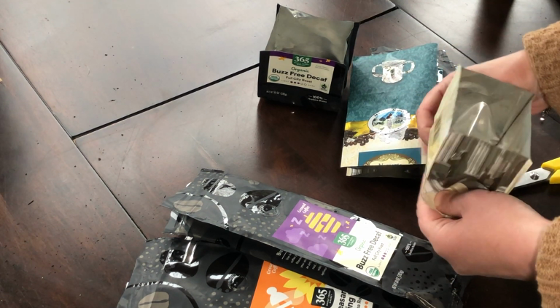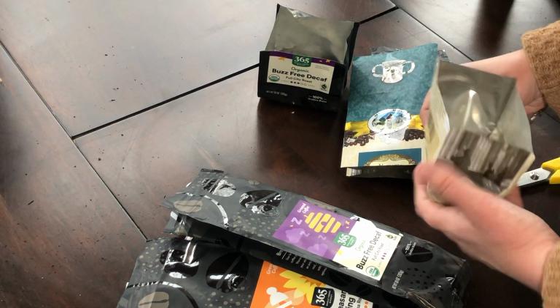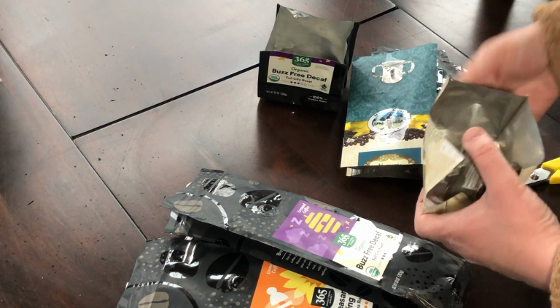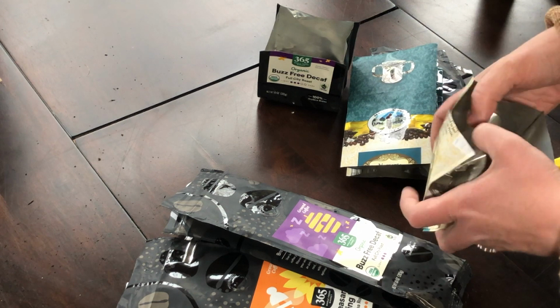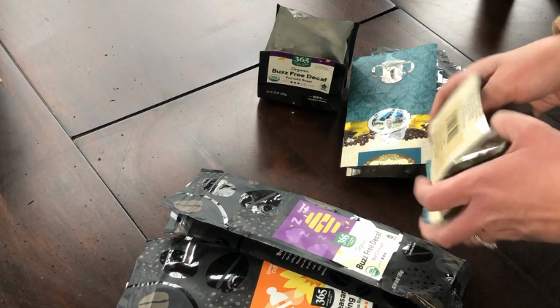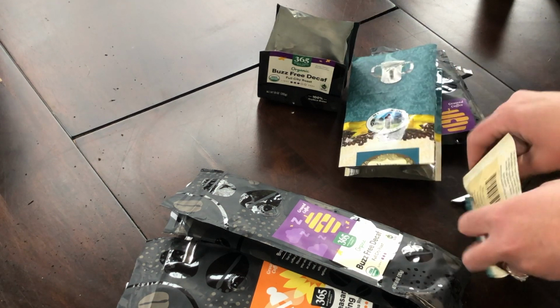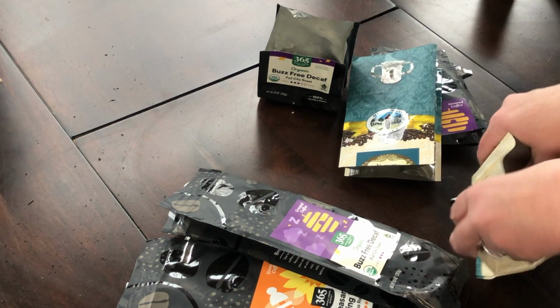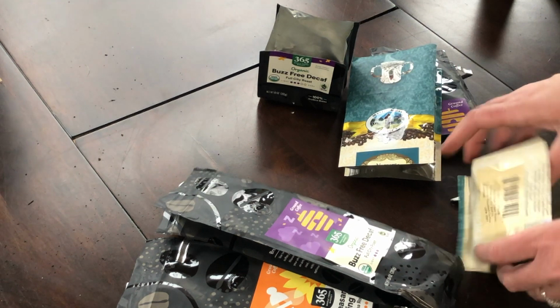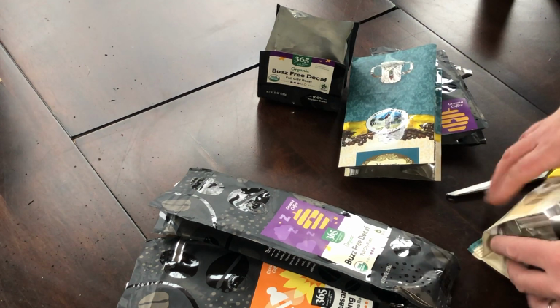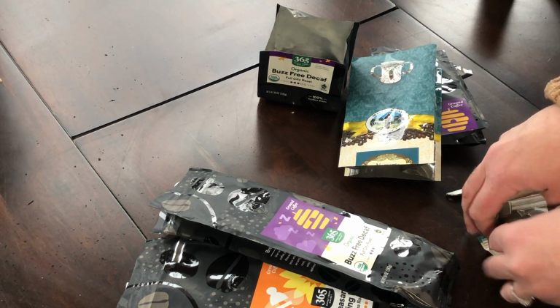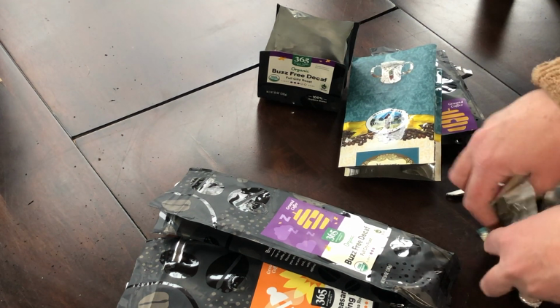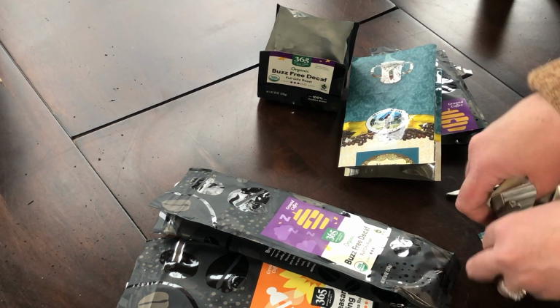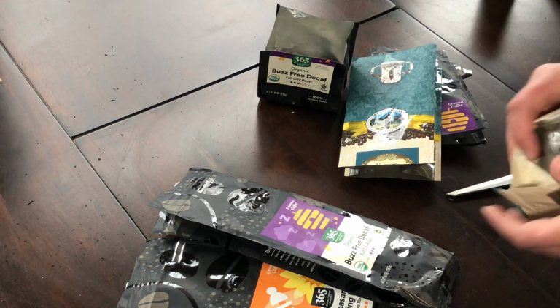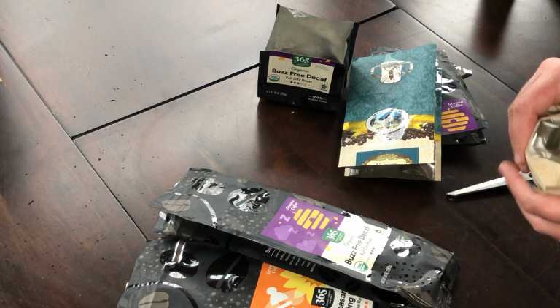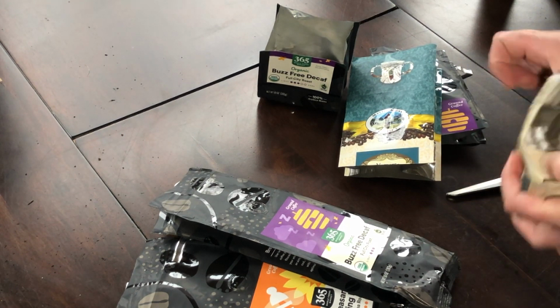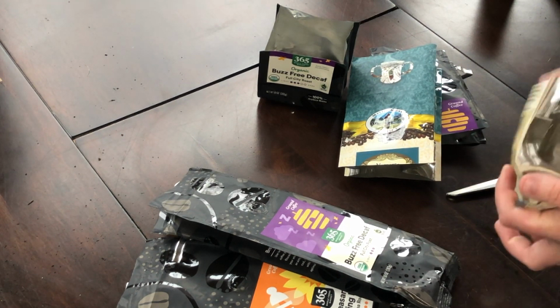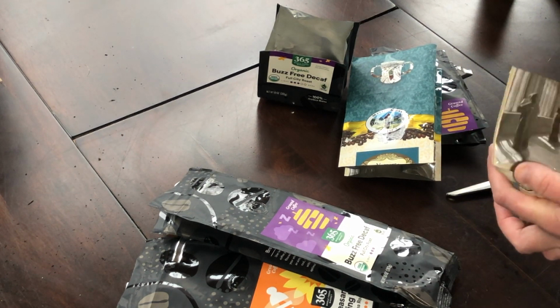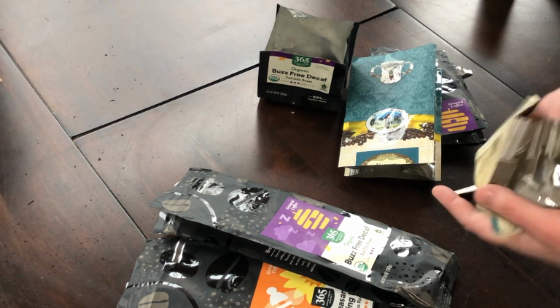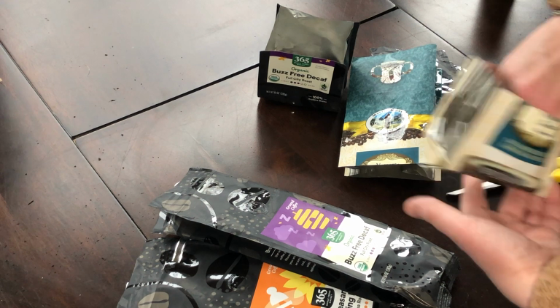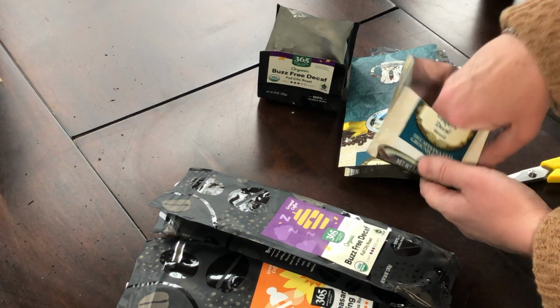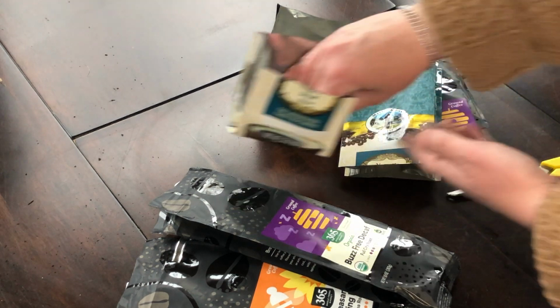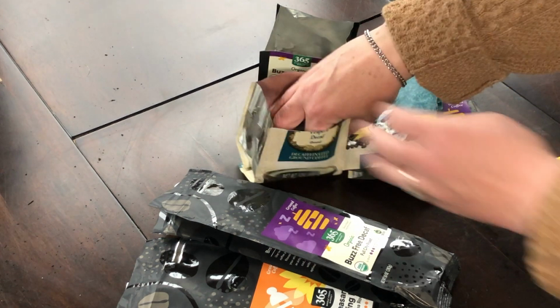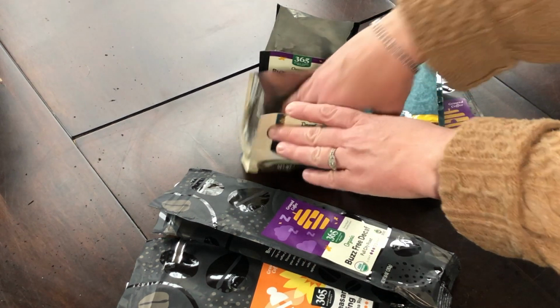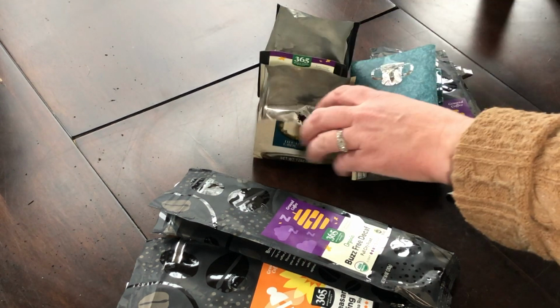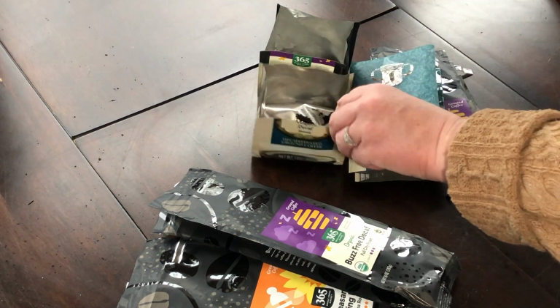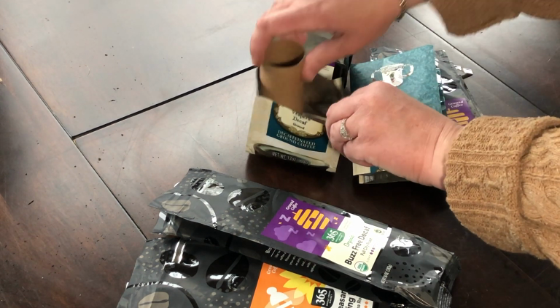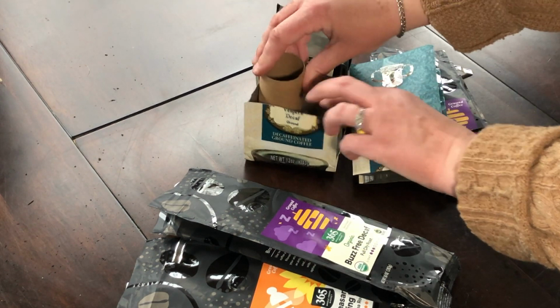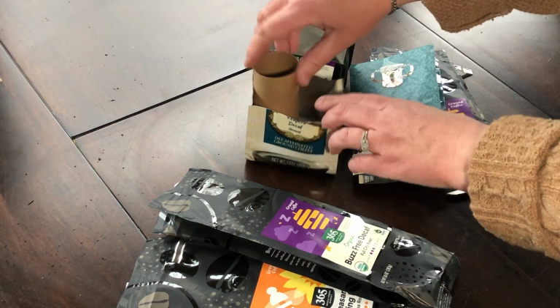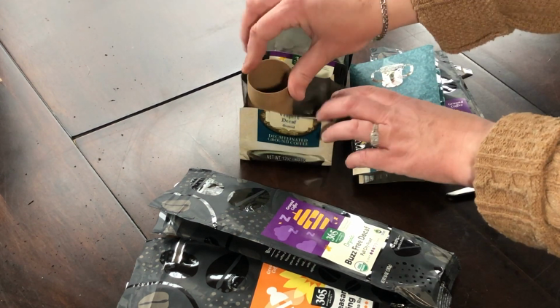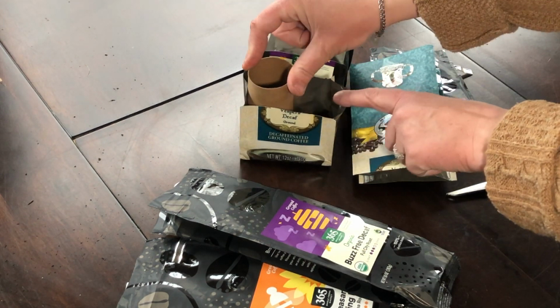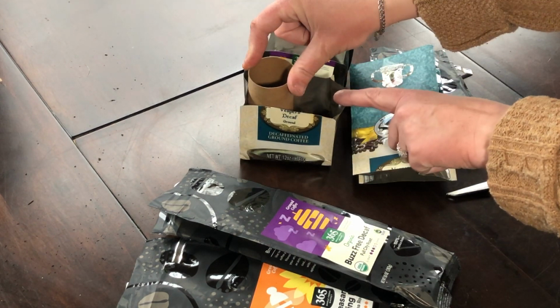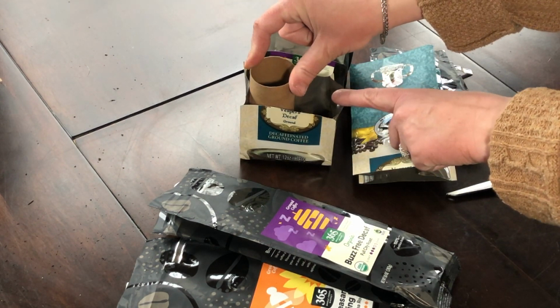And you can swap, you know, you can mix and match — paper pots, coffee drip trays. You can fit a couple of these in there if you wish.